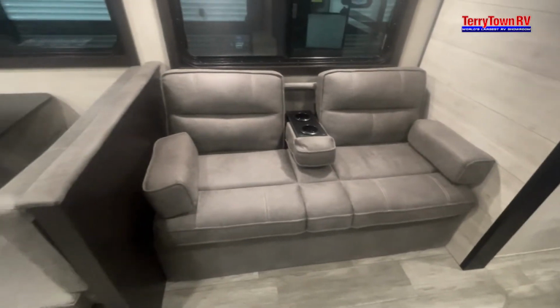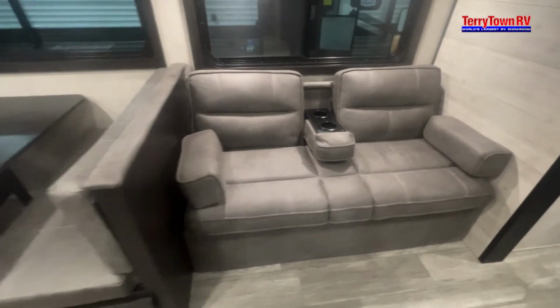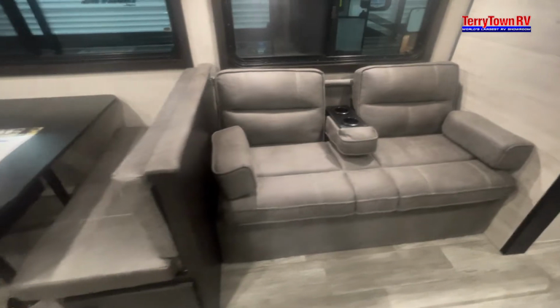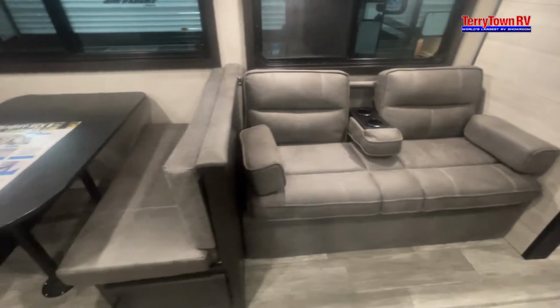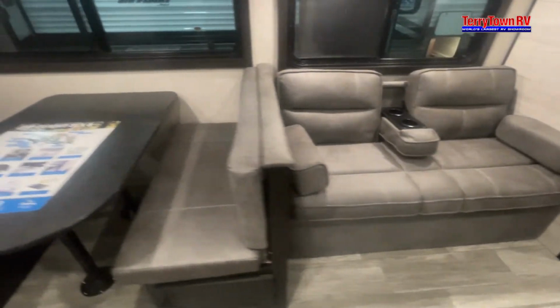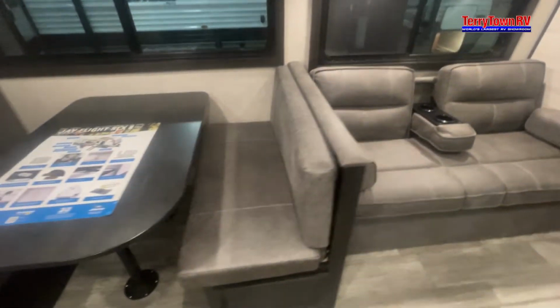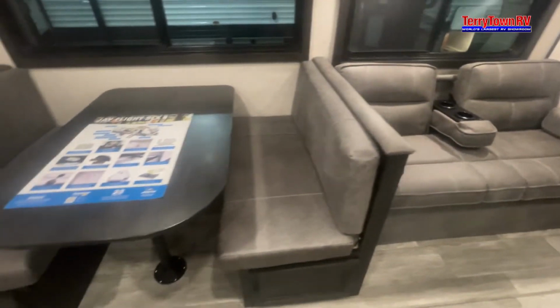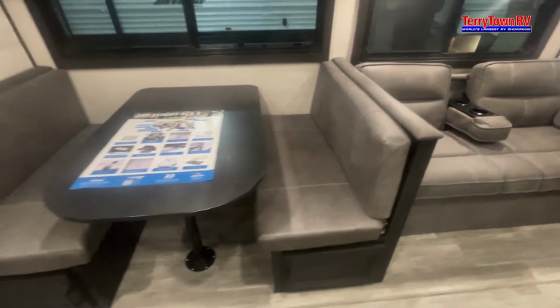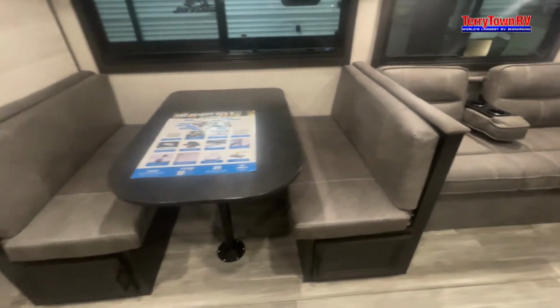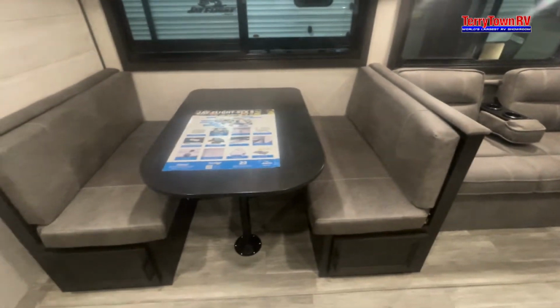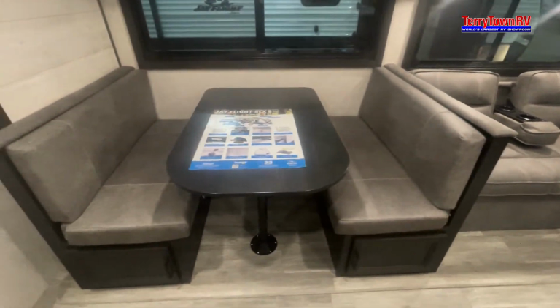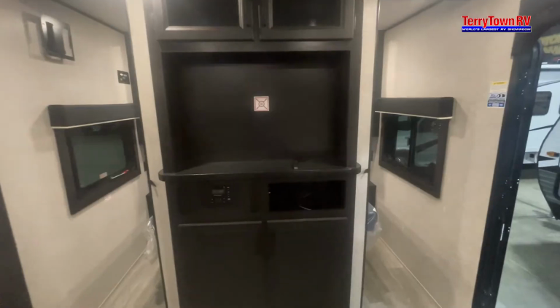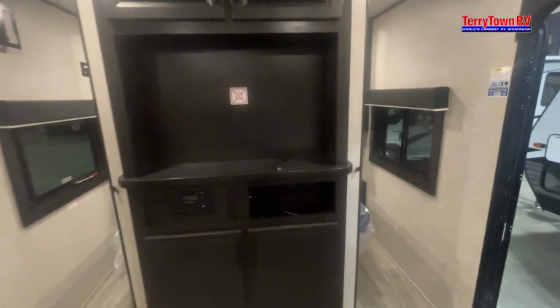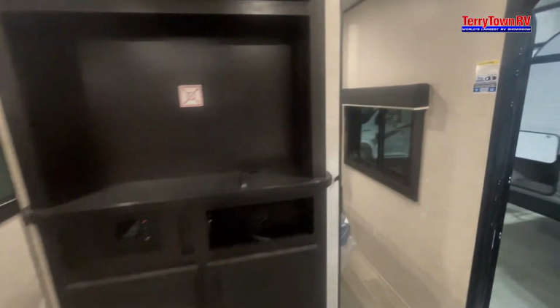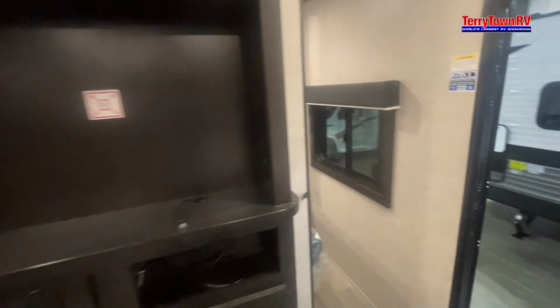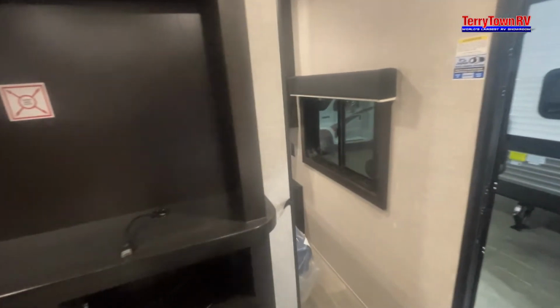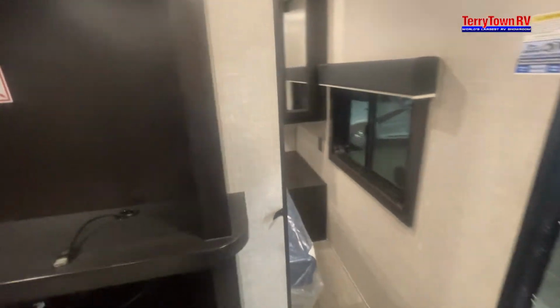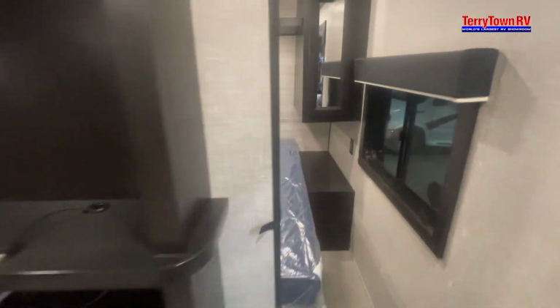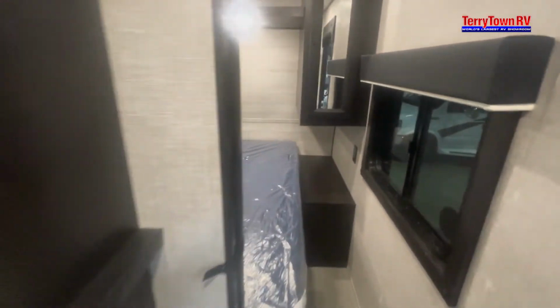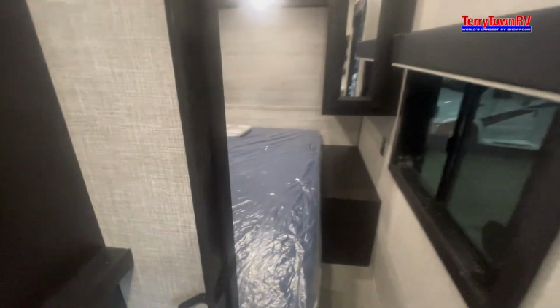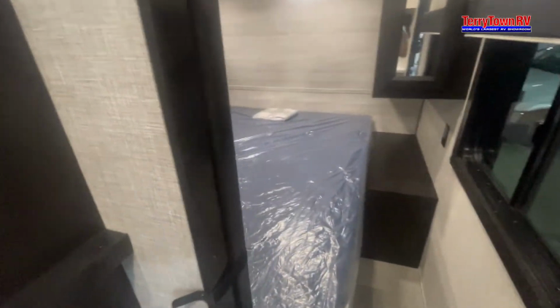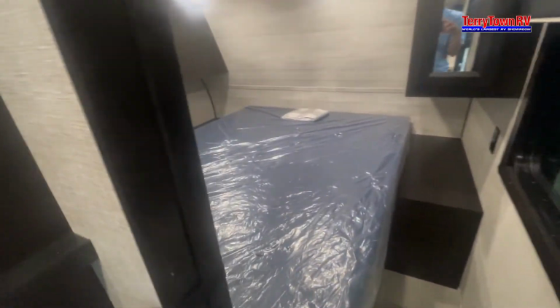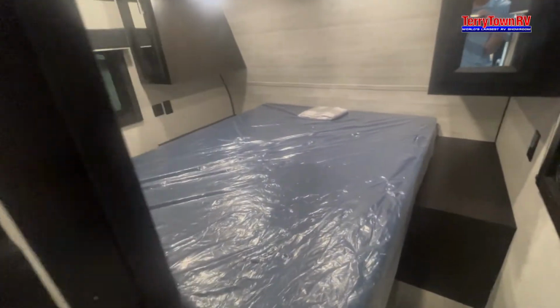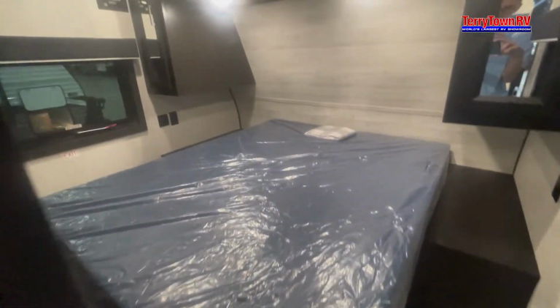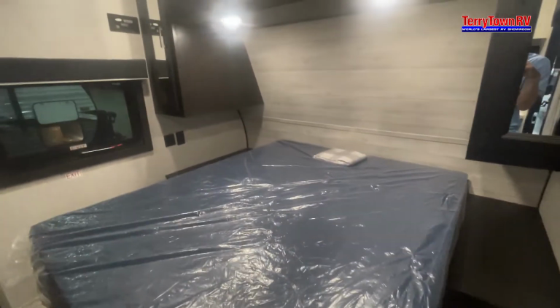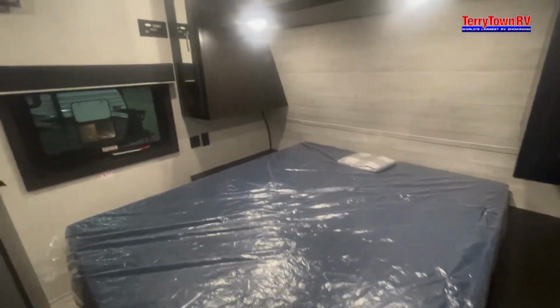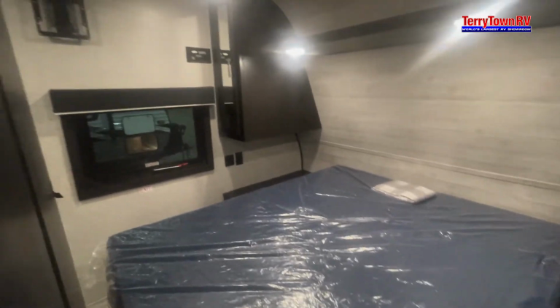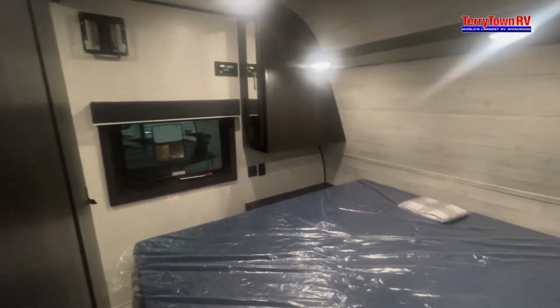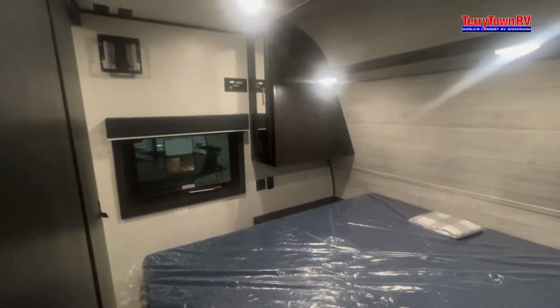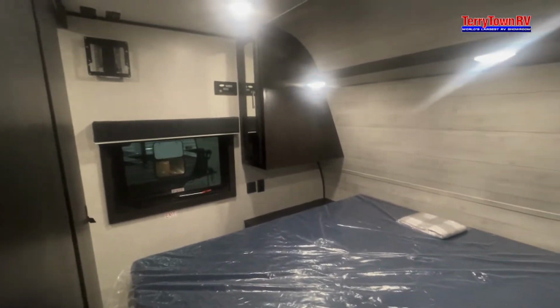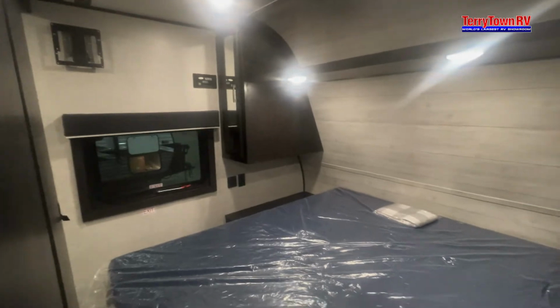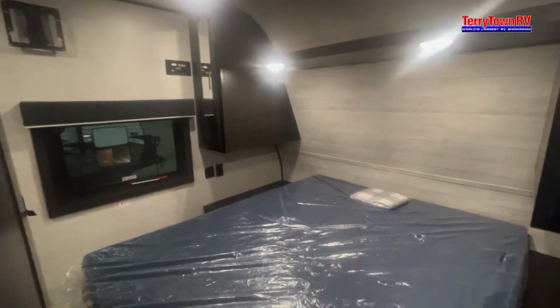Can't quite decide which RV is the best choice for you? Tarrytown RV offers an indoor shopping experience that you won't find anywhere else in our 207,000 square foot RV warehouse showroom.